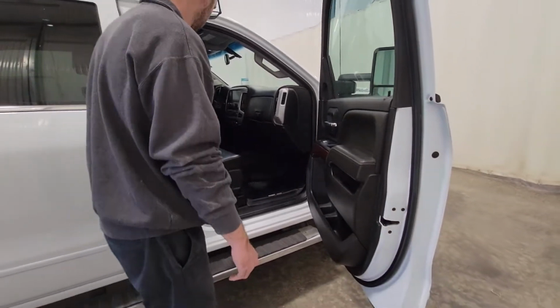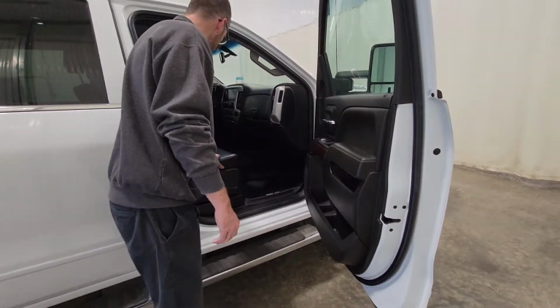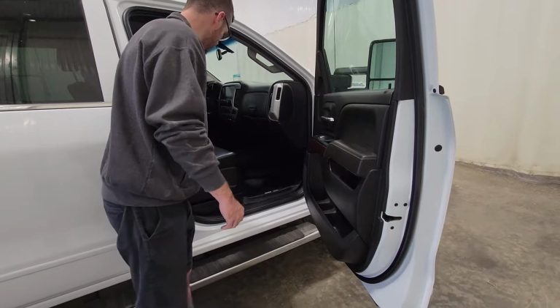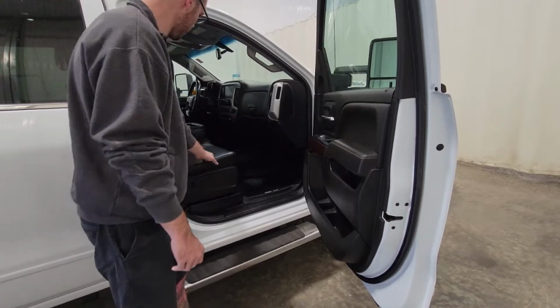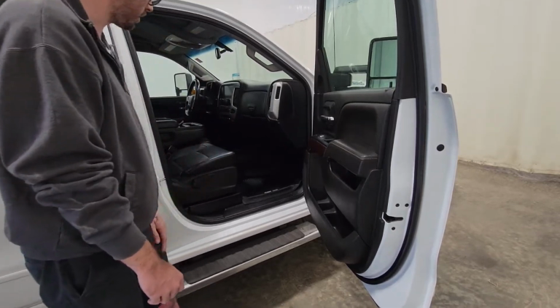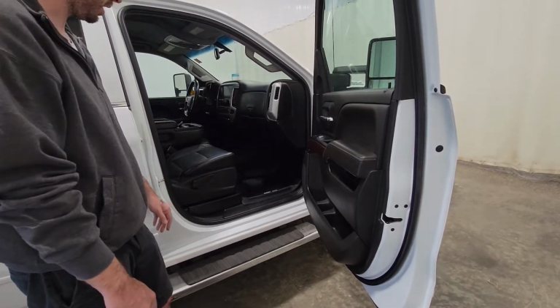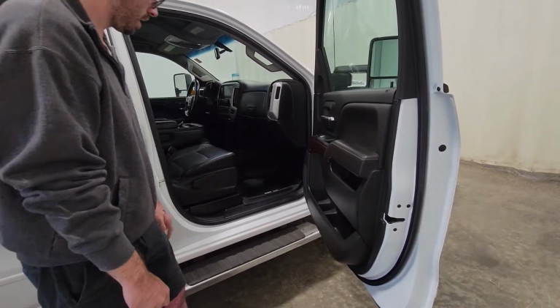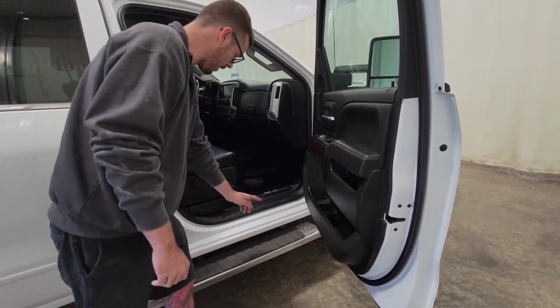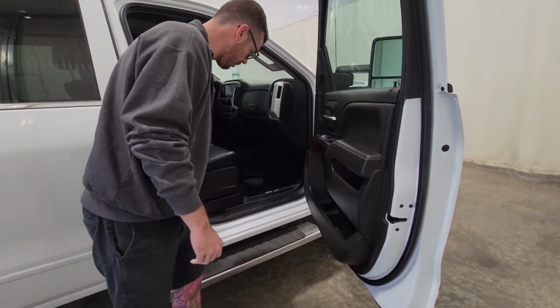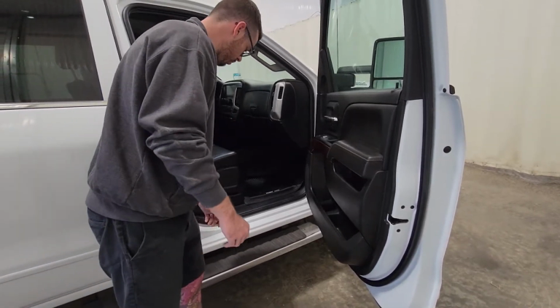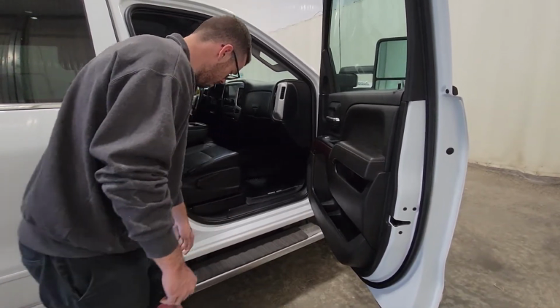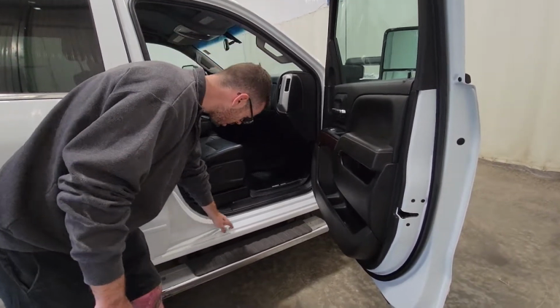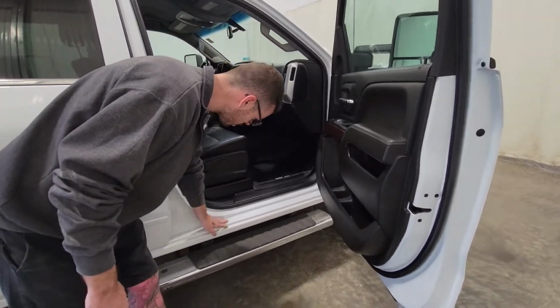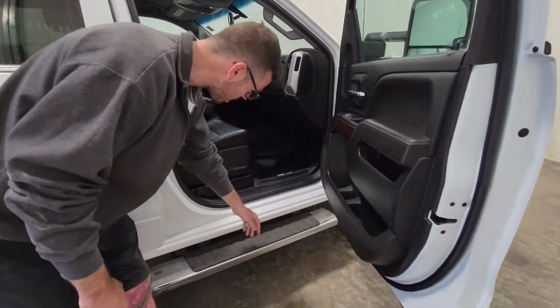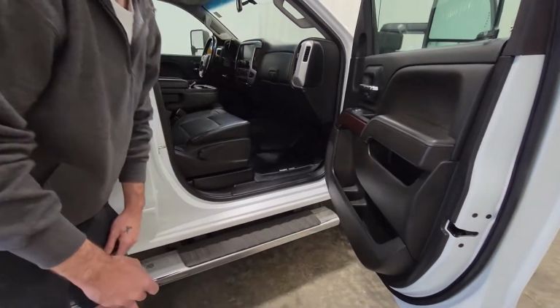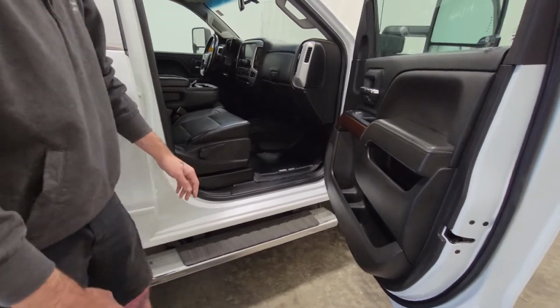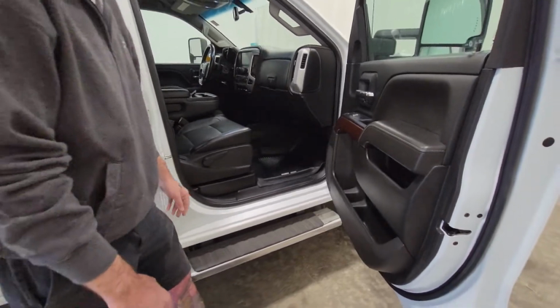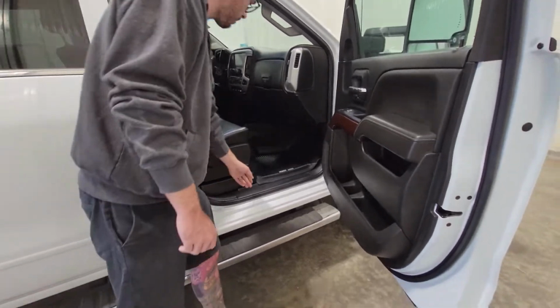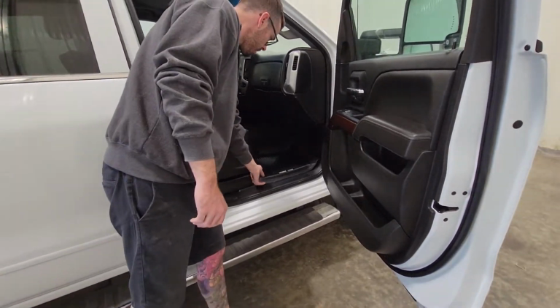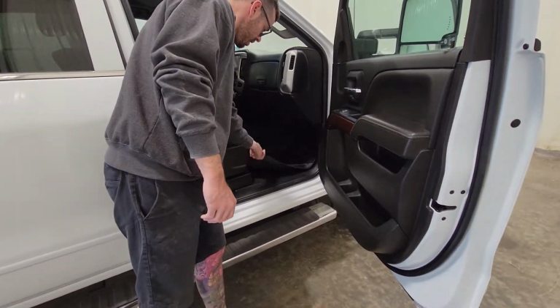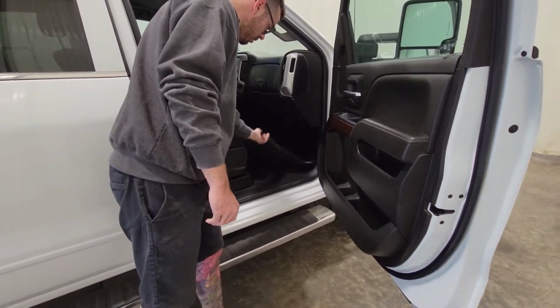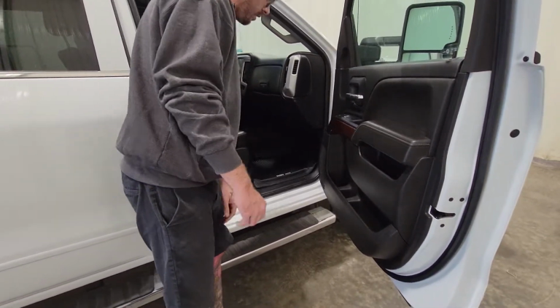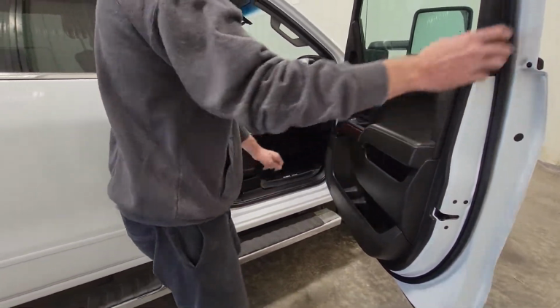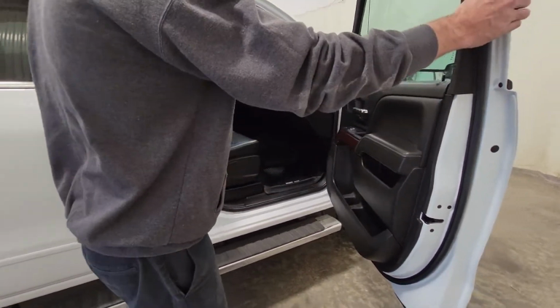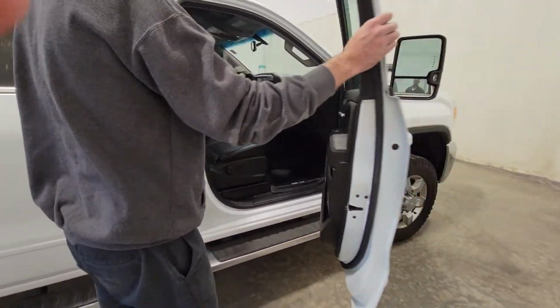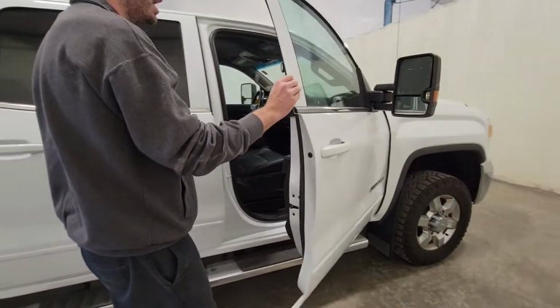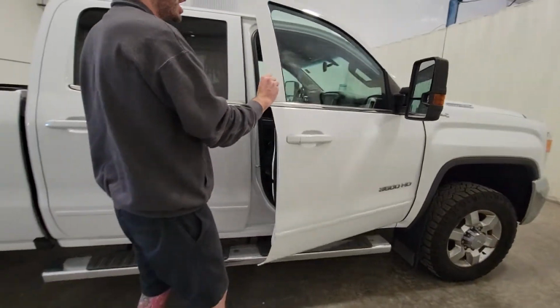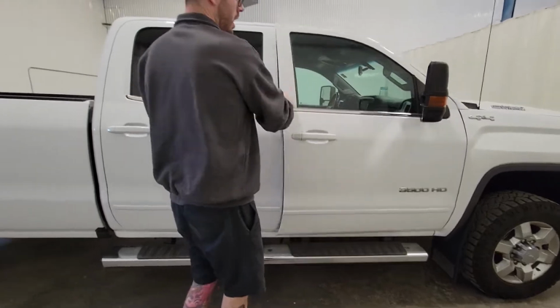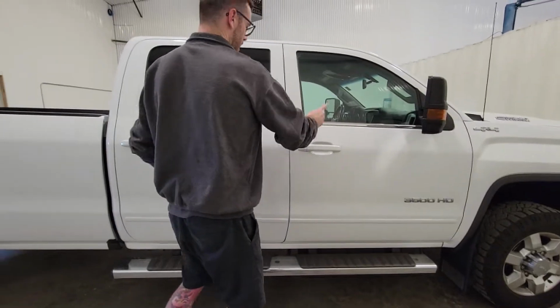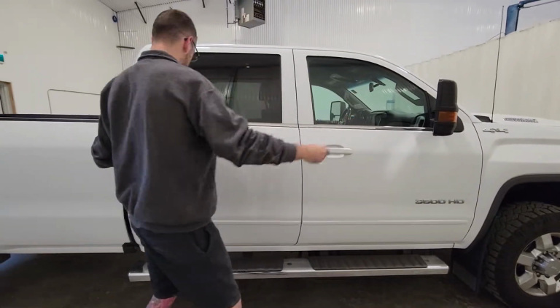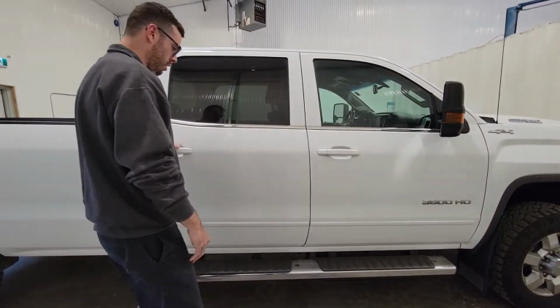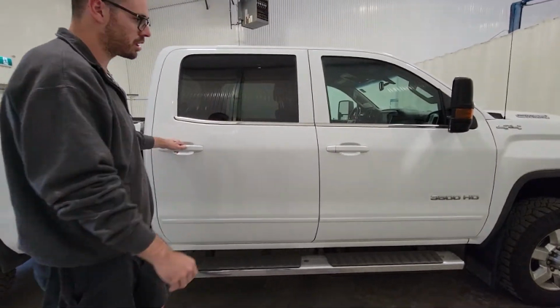Everything looks good. It does have leather interior. Factory running boards, door sills and everything look like they're in really nice shape. It does also have nice Husky floor mats and the extendable tow mirrors.